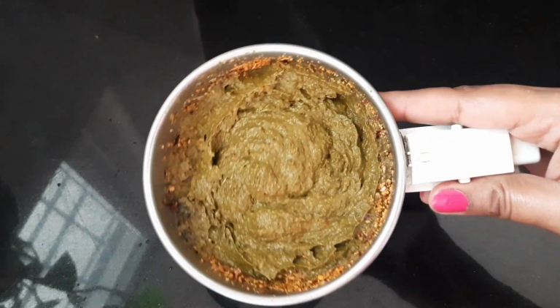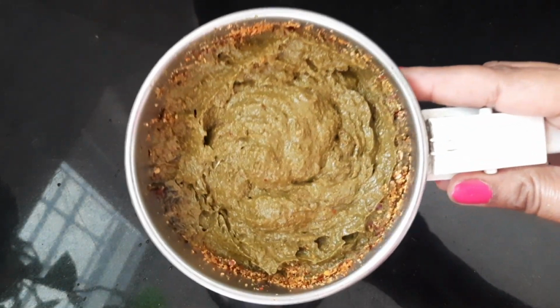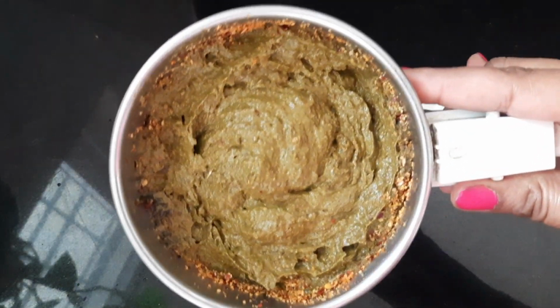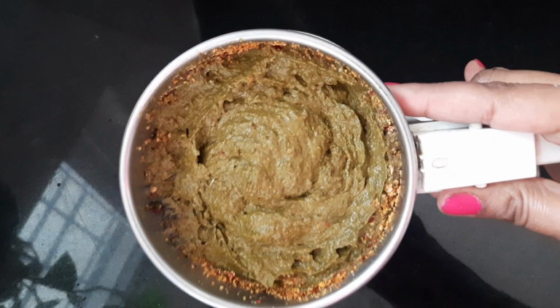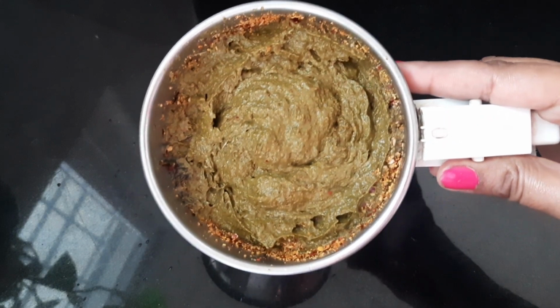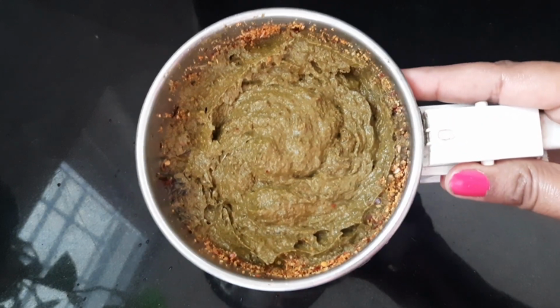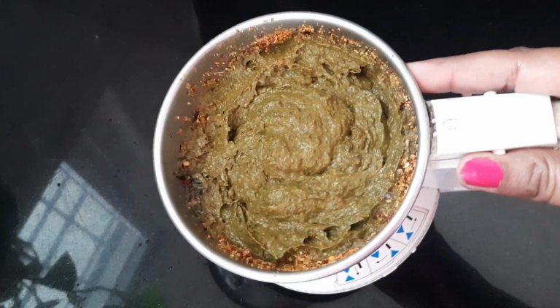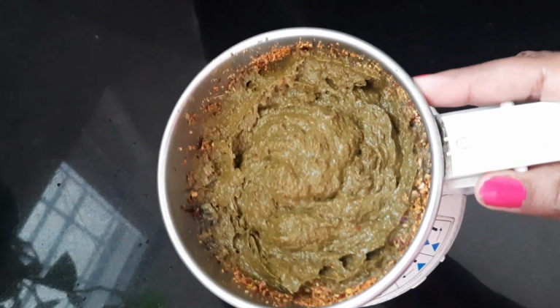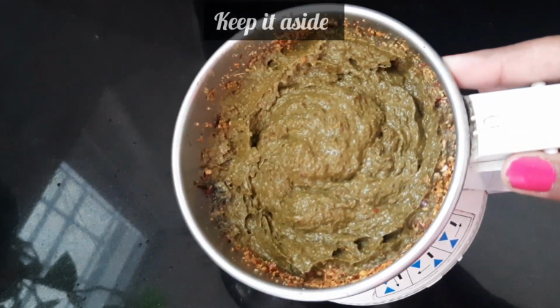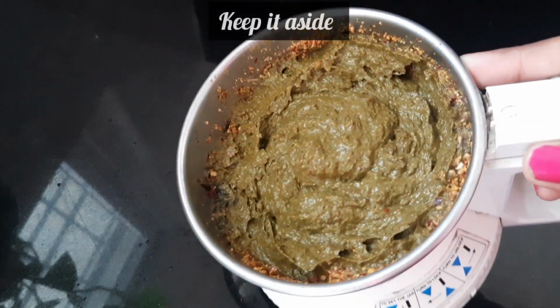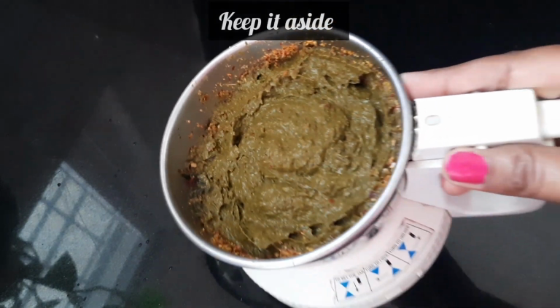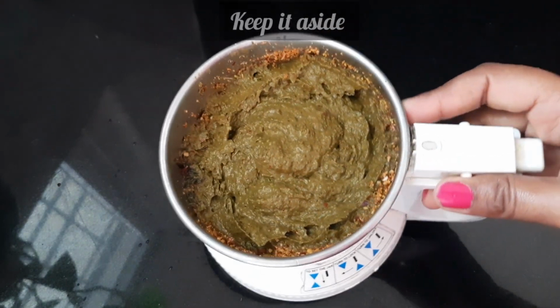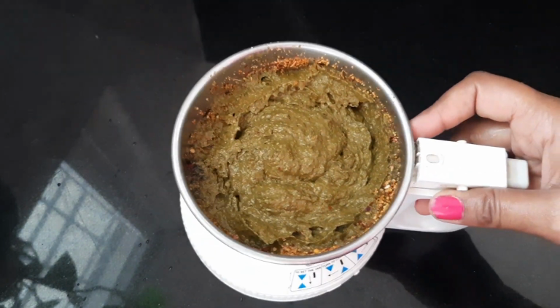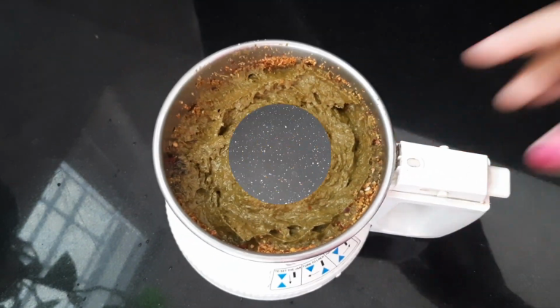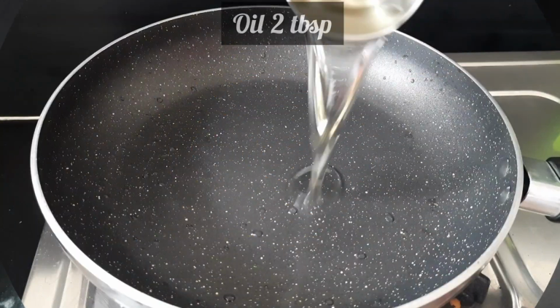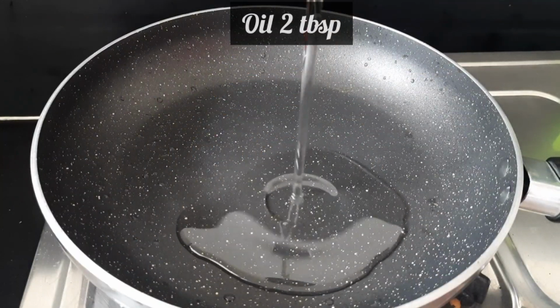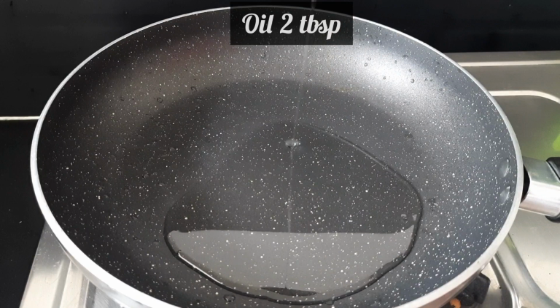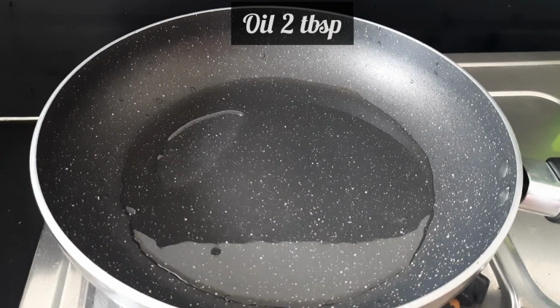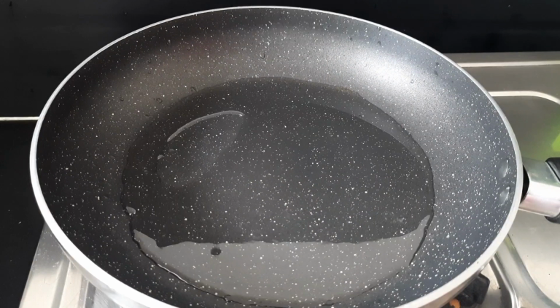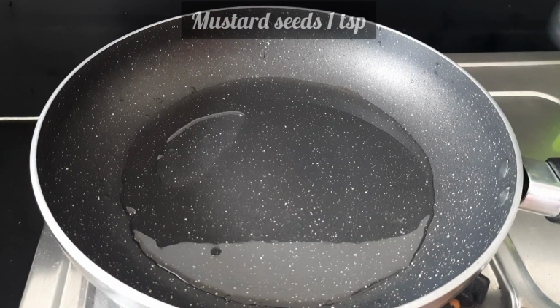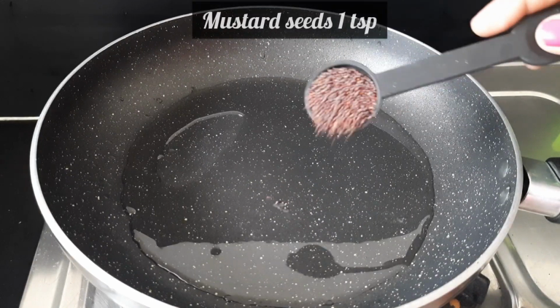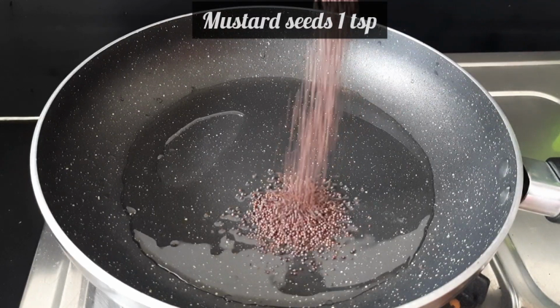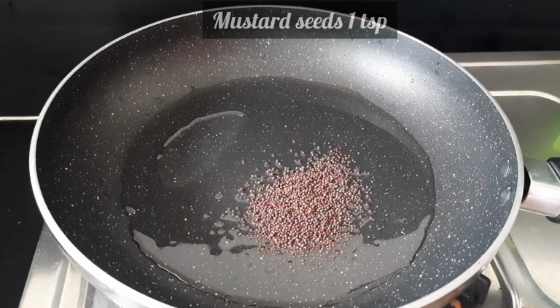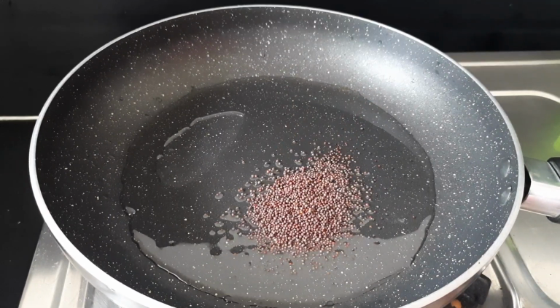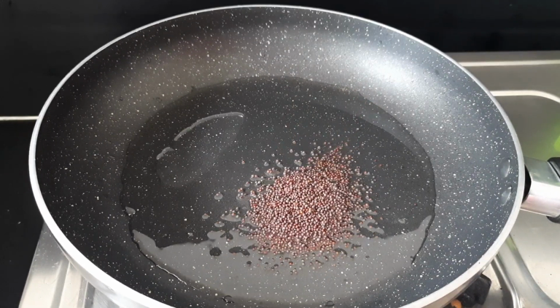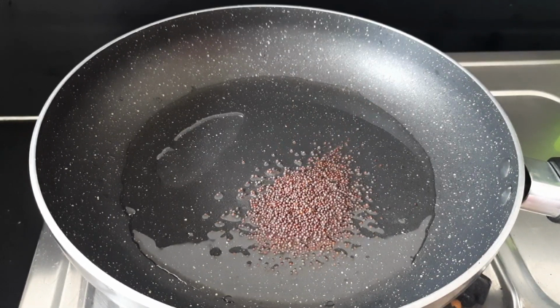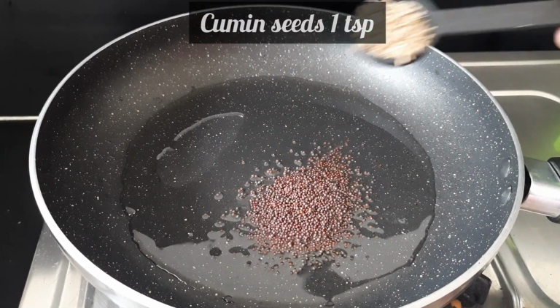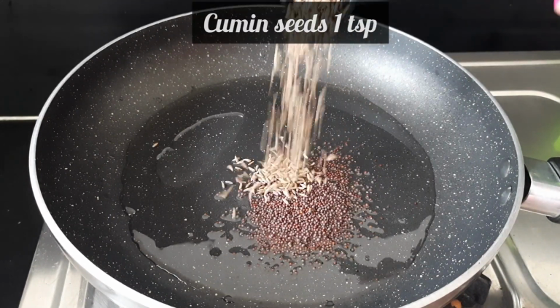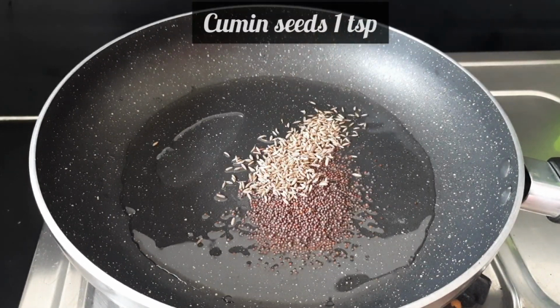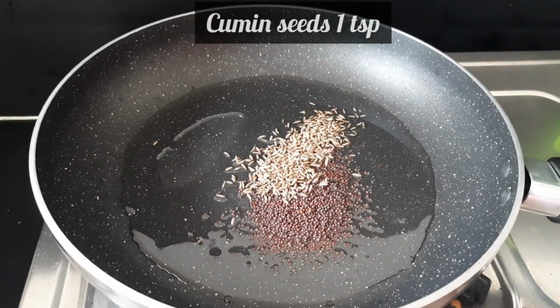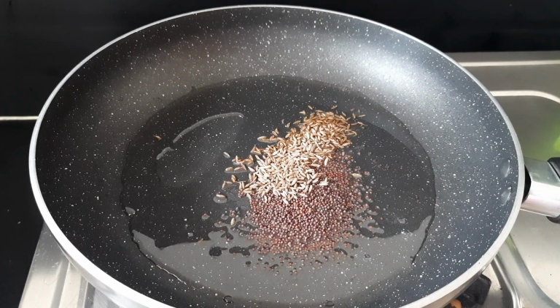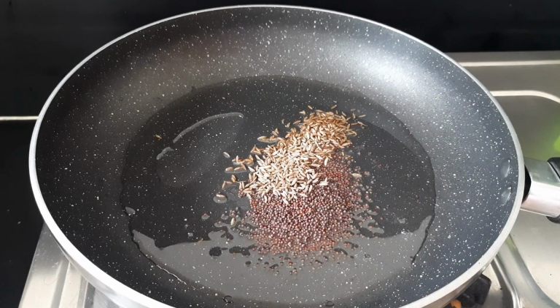Now add oil to a pan - about 2 tablespoons. Add 1 teaspoon of jeera (cumin) and mustard seeds to temper. Mix everything together.